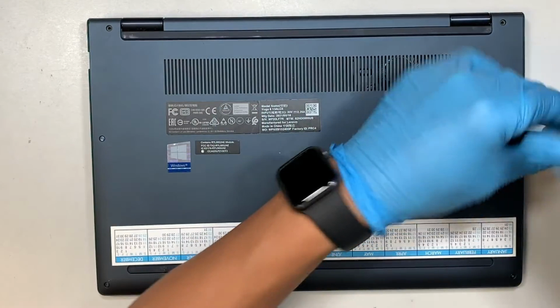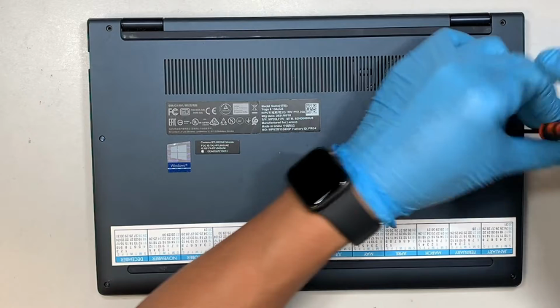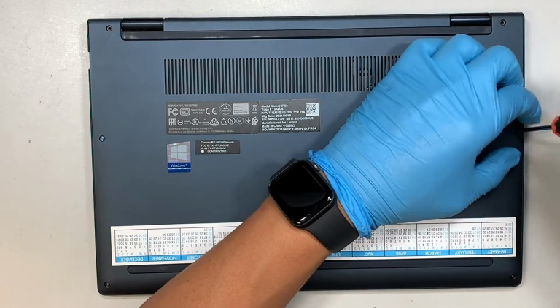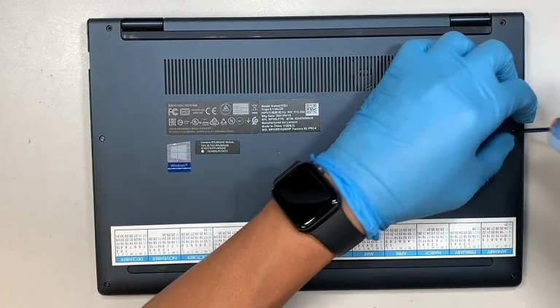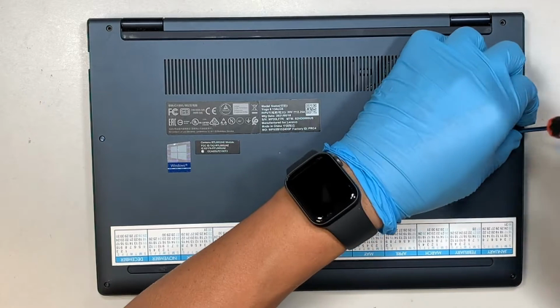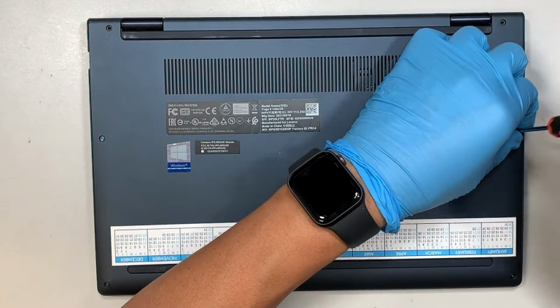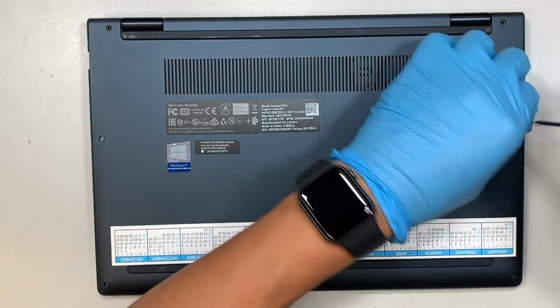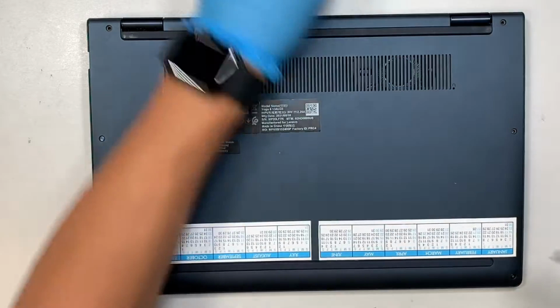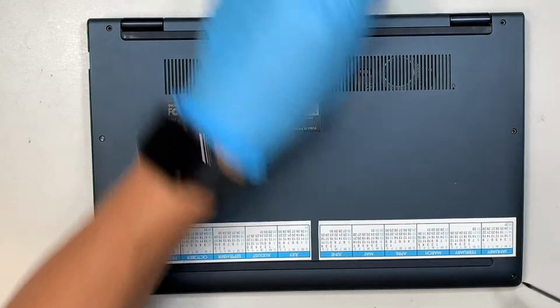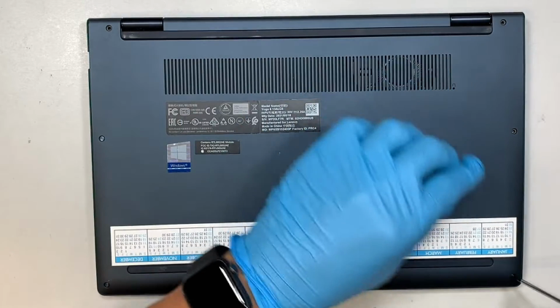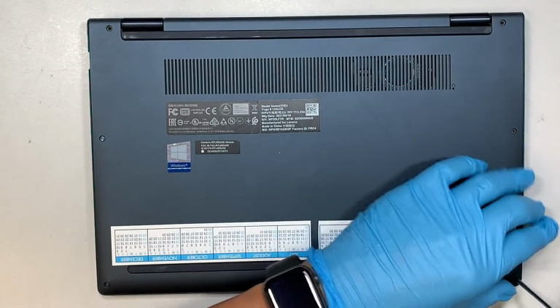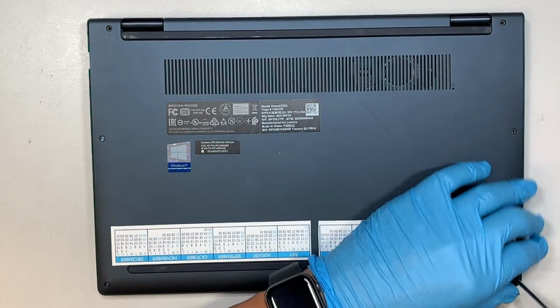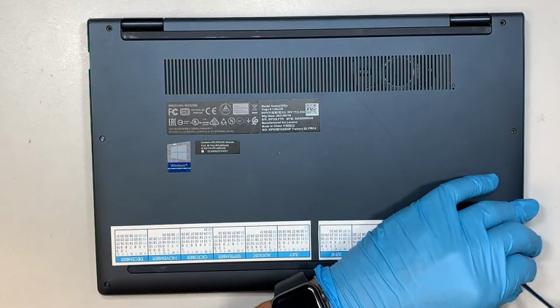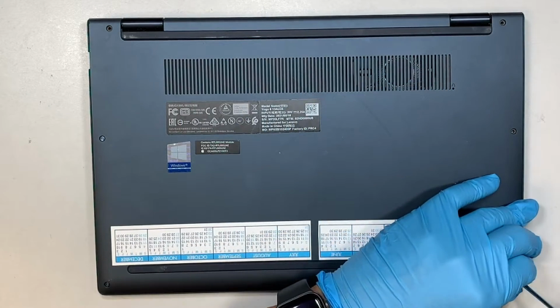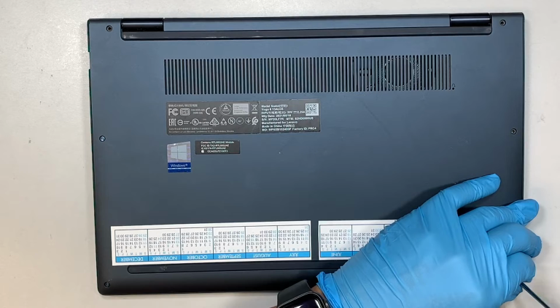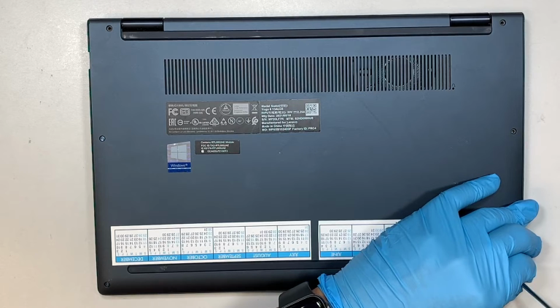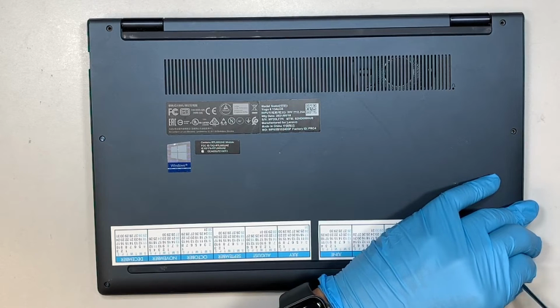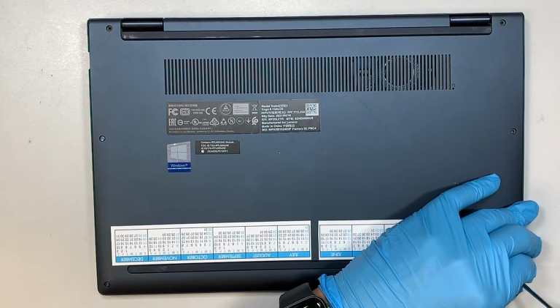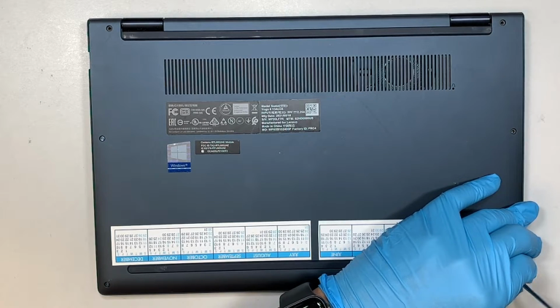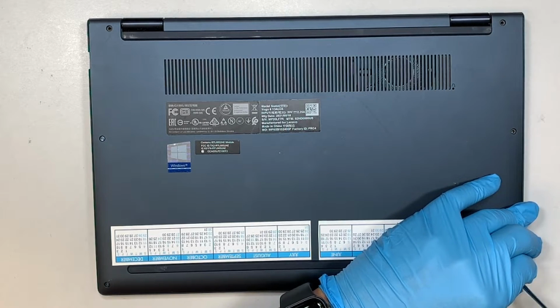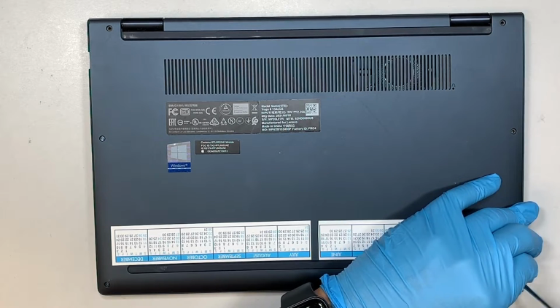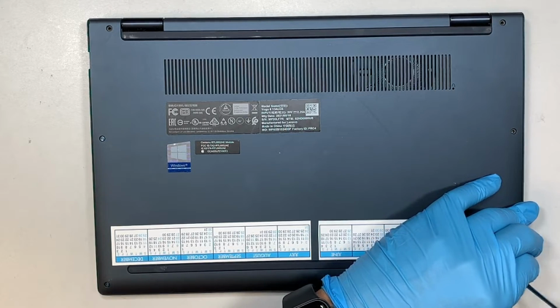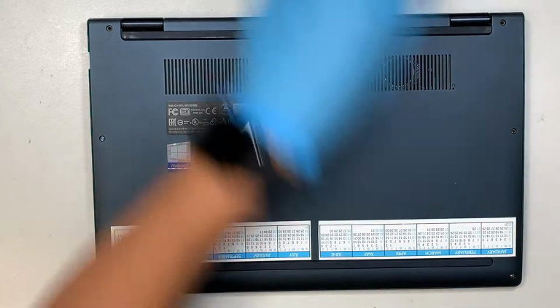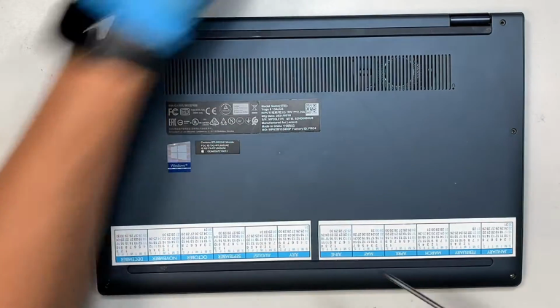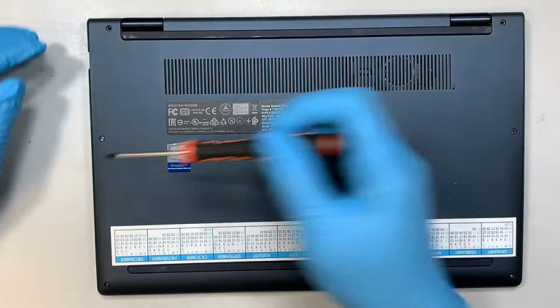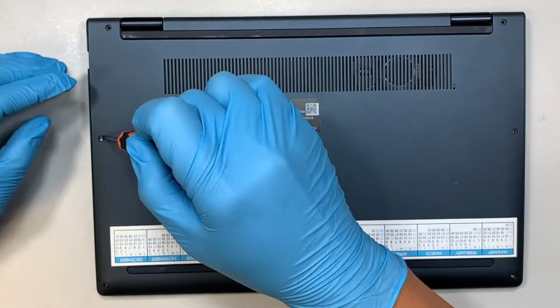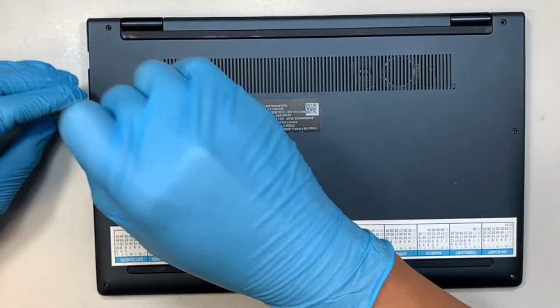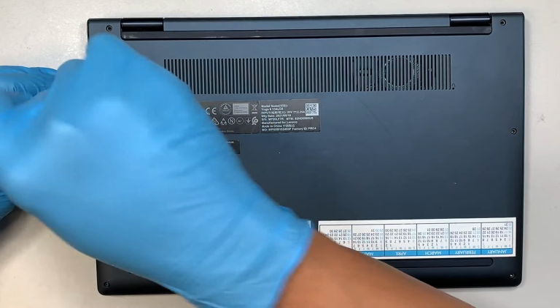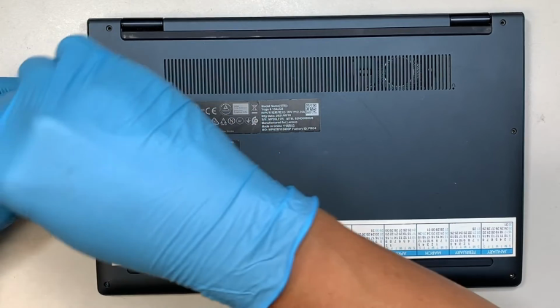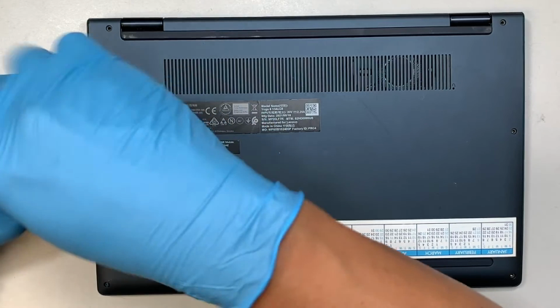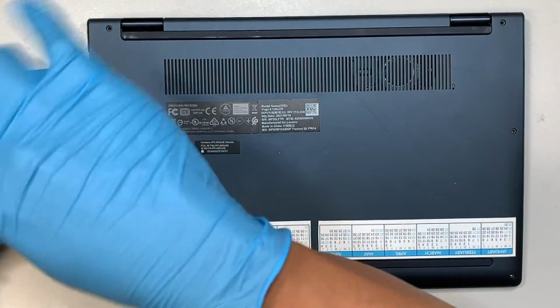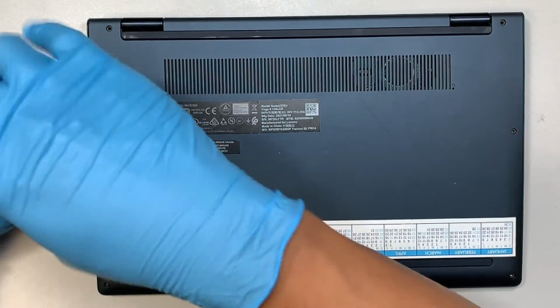Let's go ahead and remove all the screws. There will be six screws in total — three on each side of the laptop. Get your T5 screwdriver and remove all the screws.